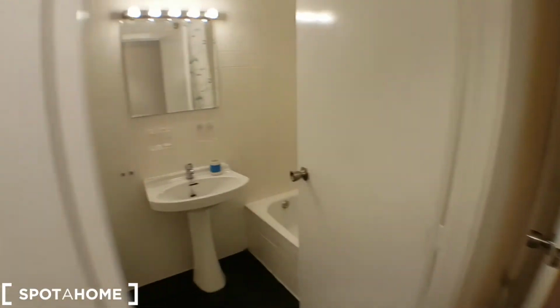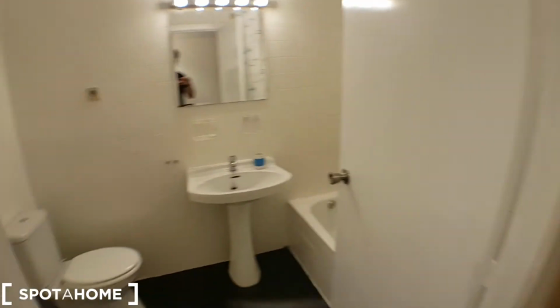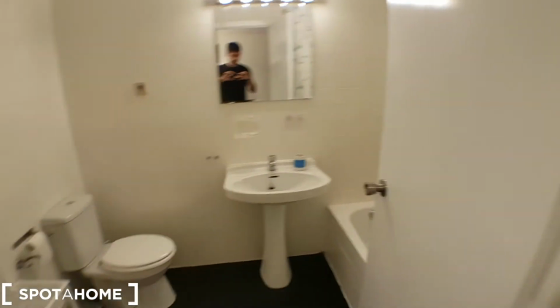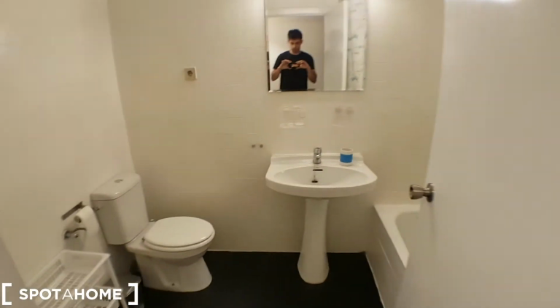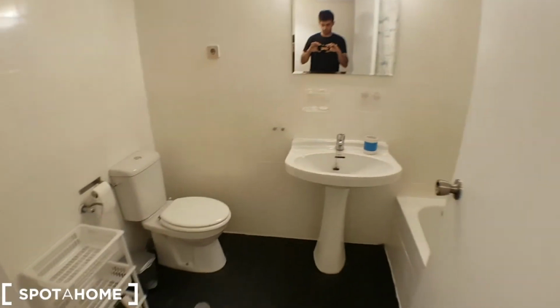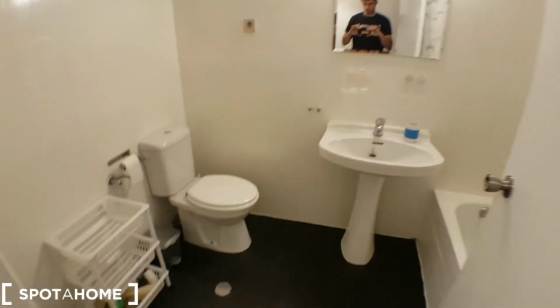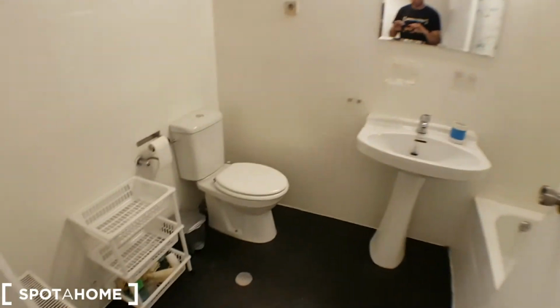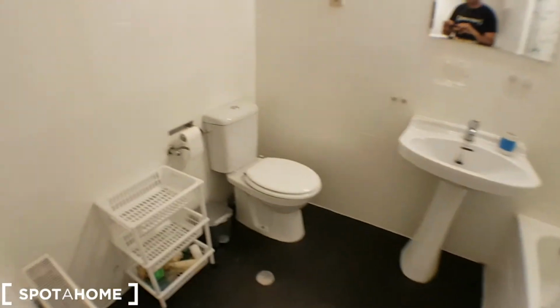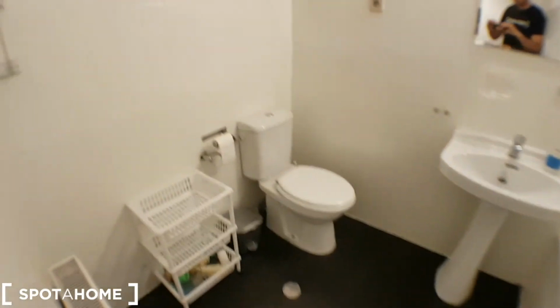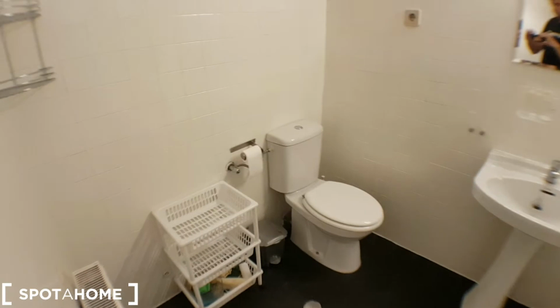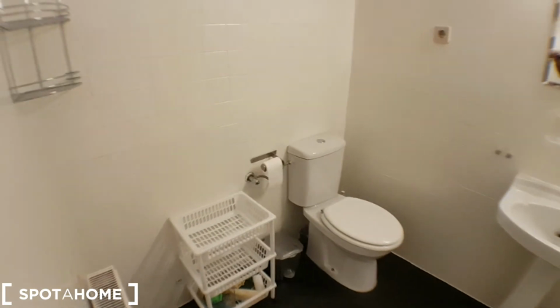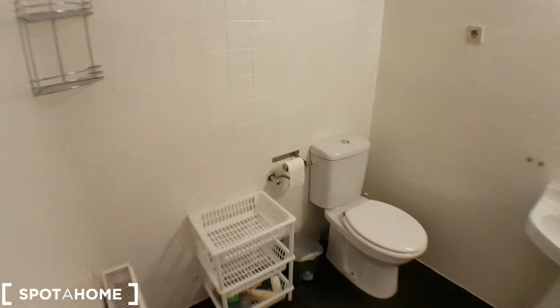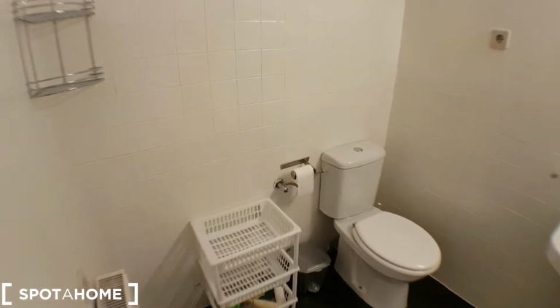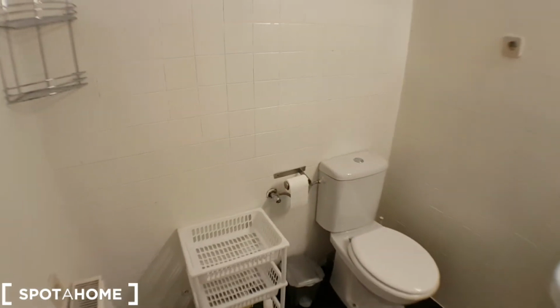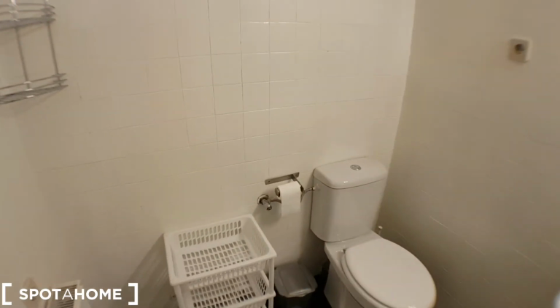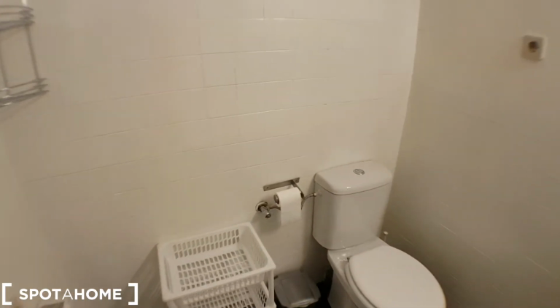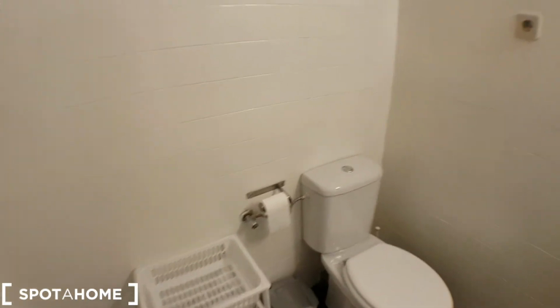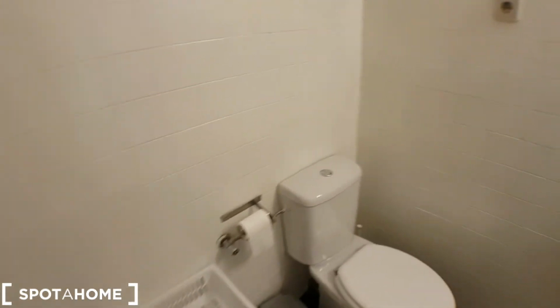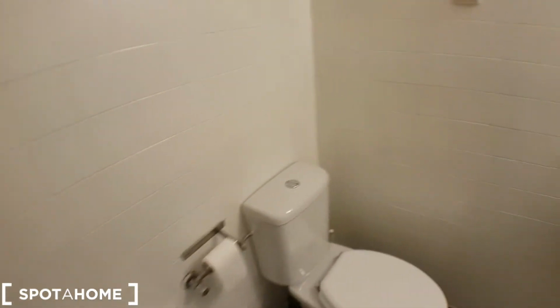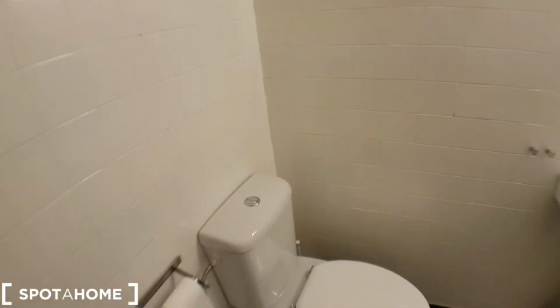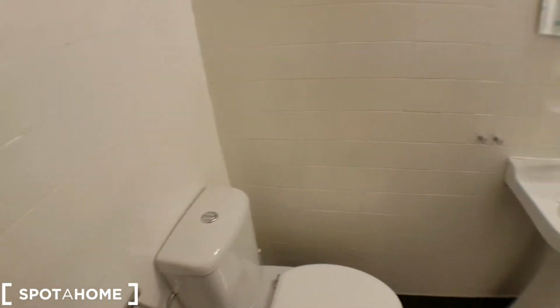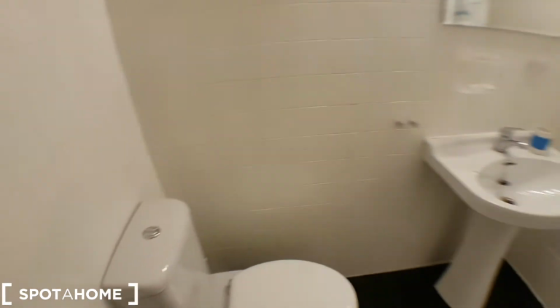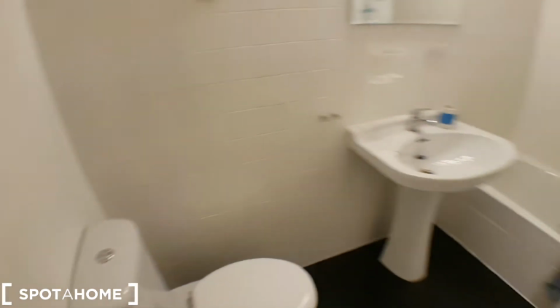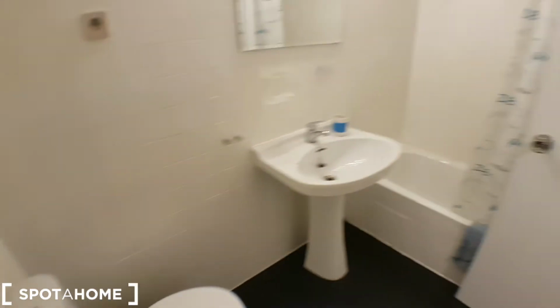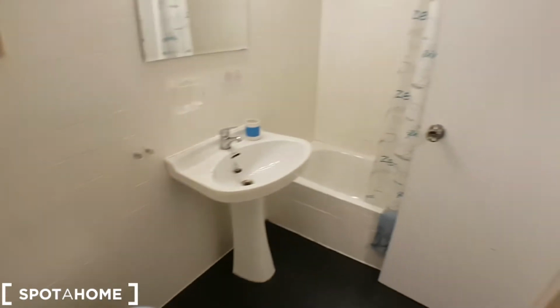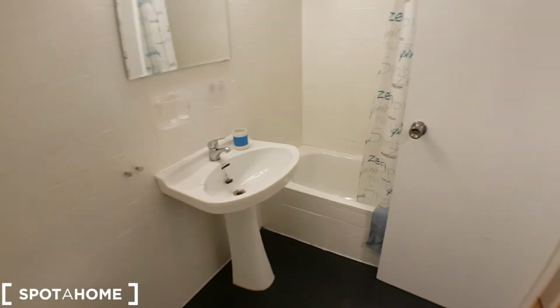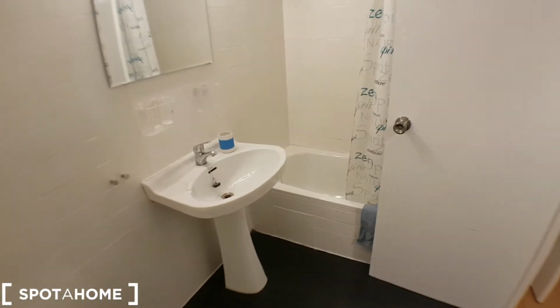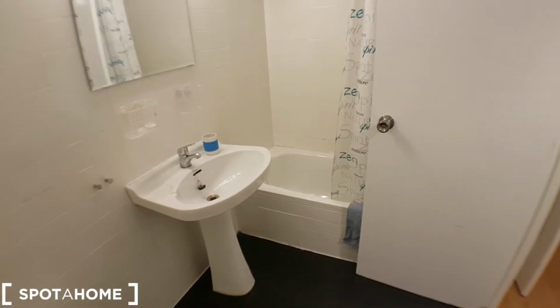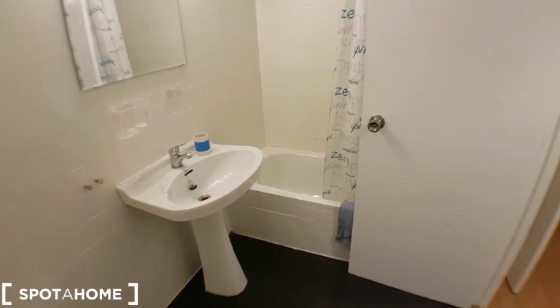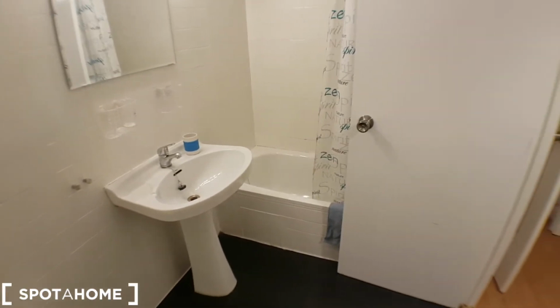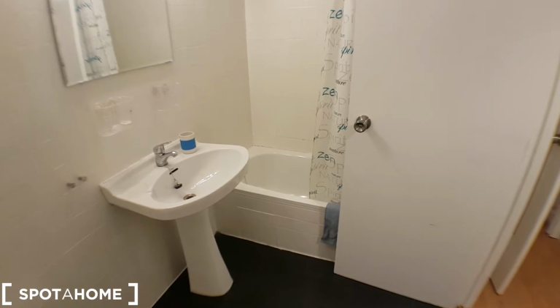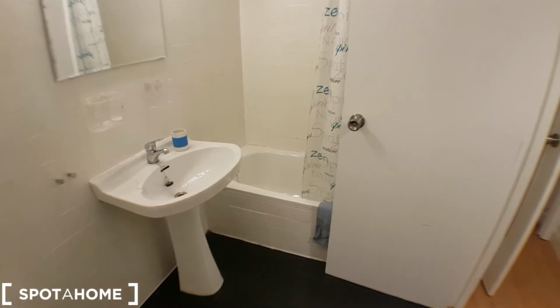This would be the other bathroom. This one is bigger than the other because it has a bath instead of a shower.